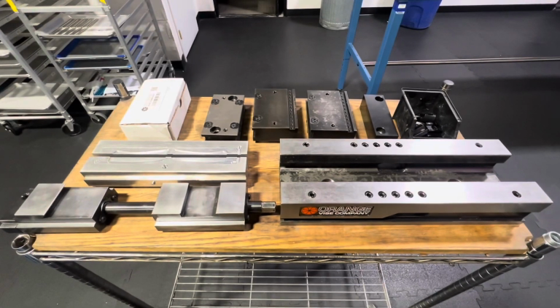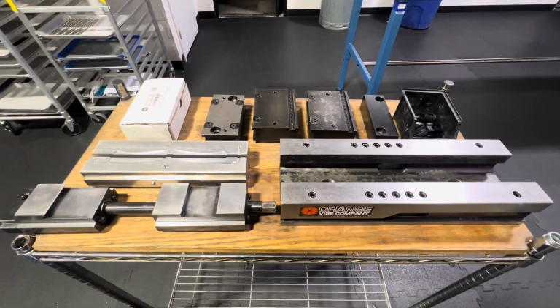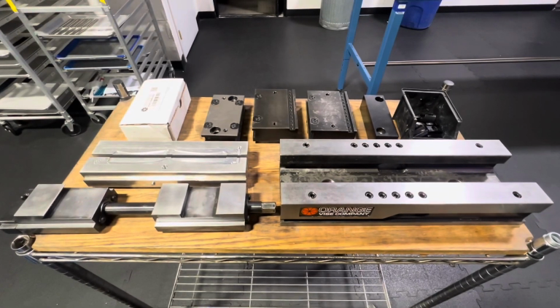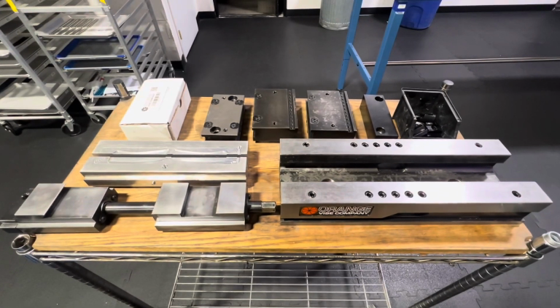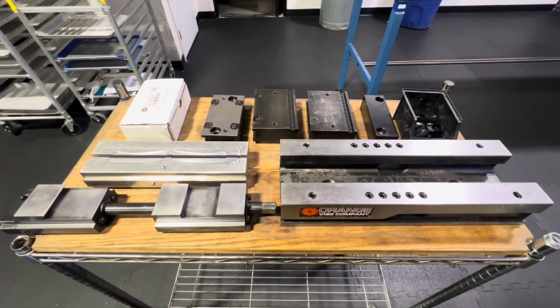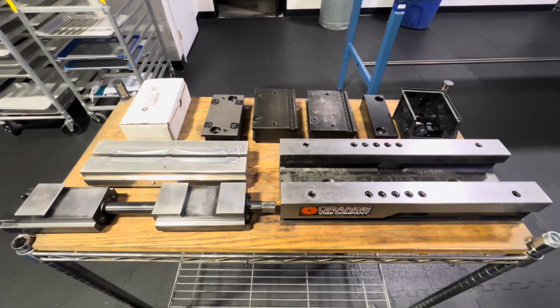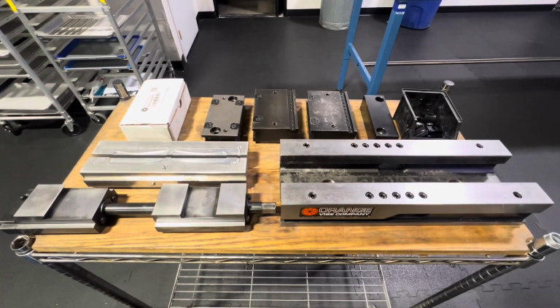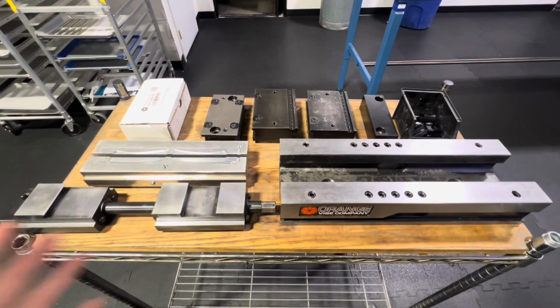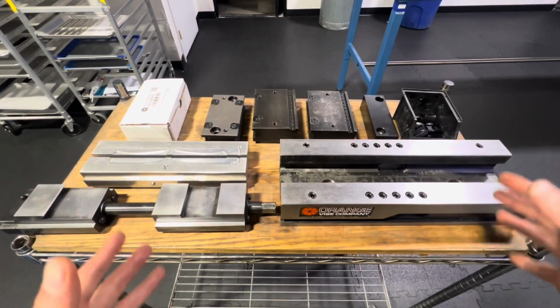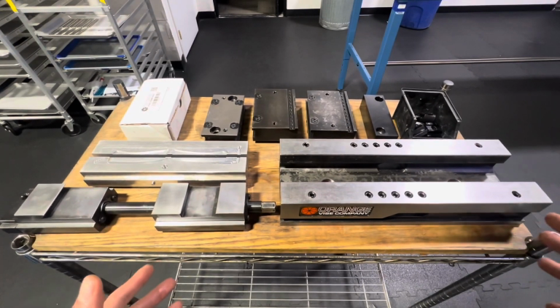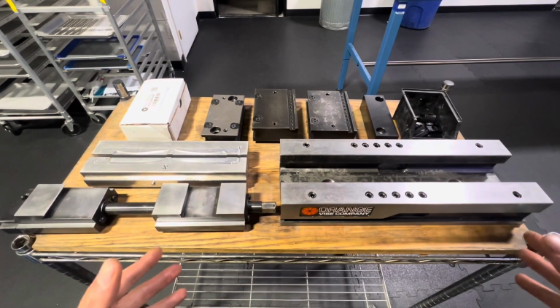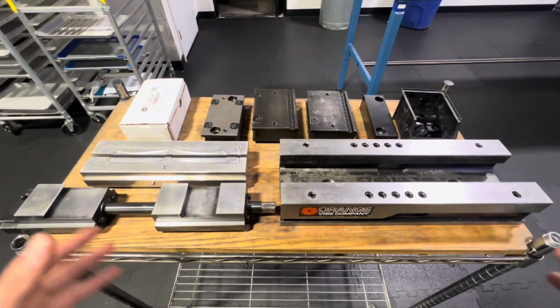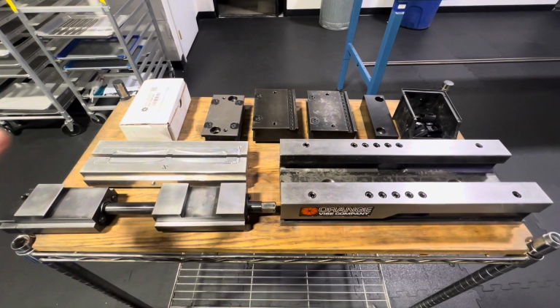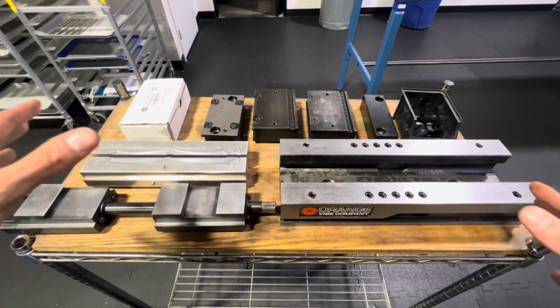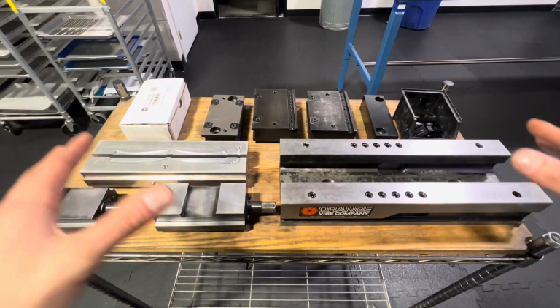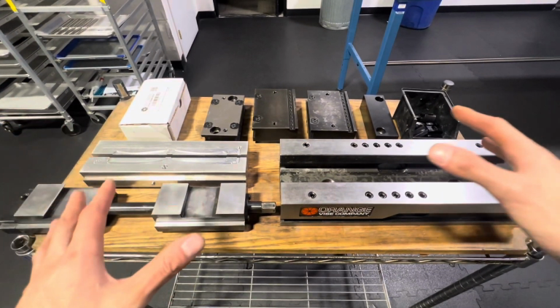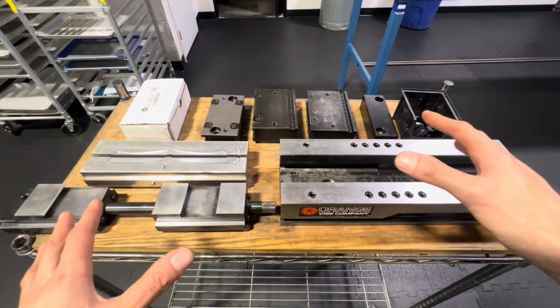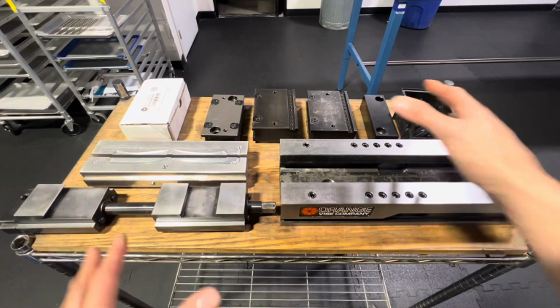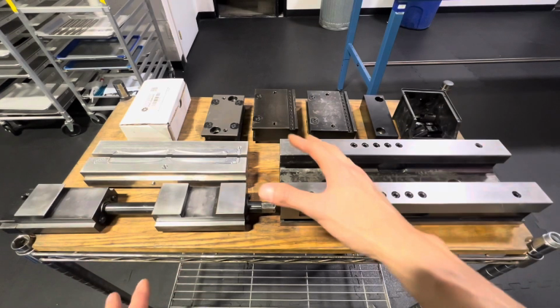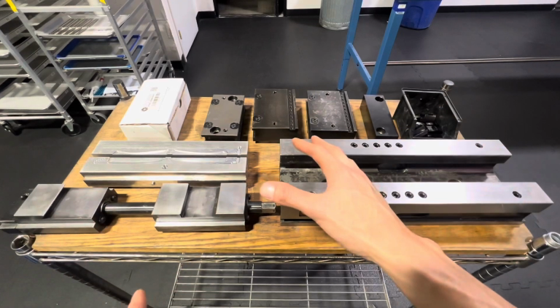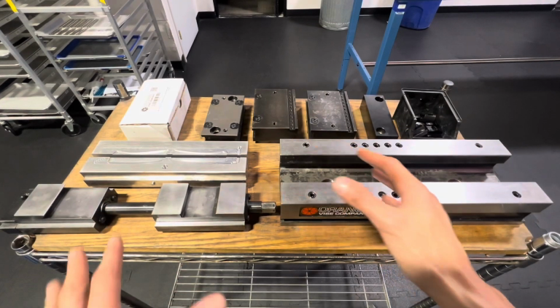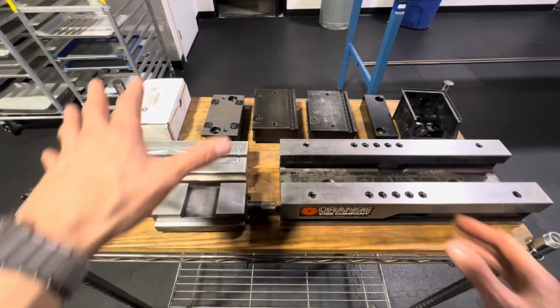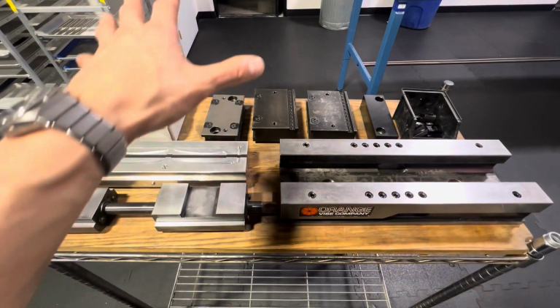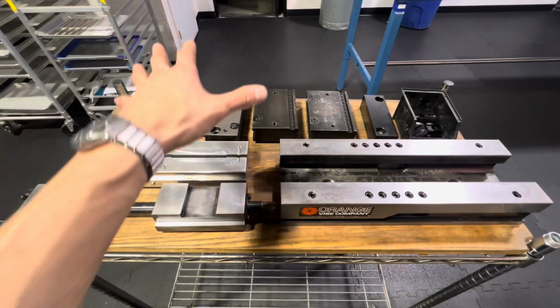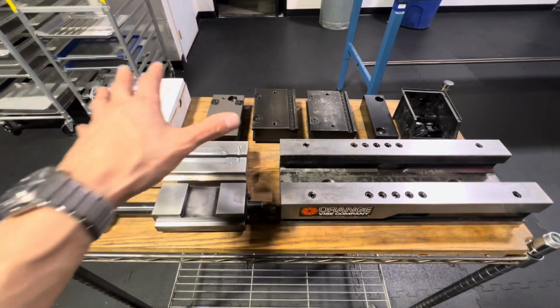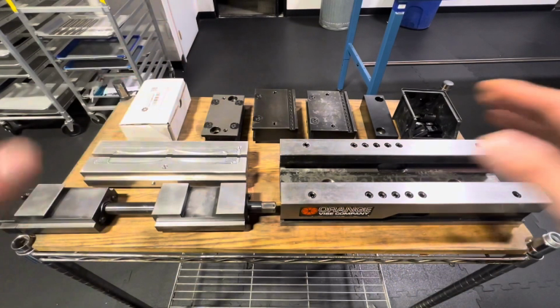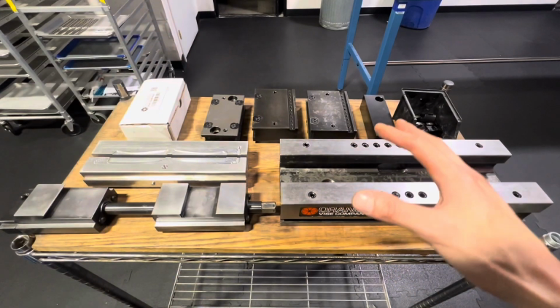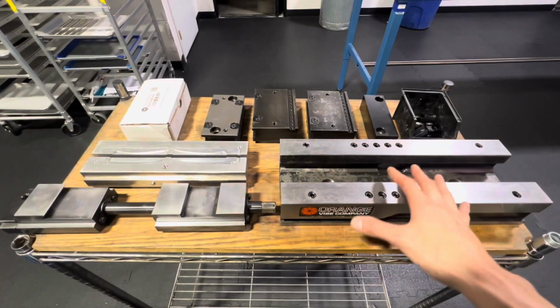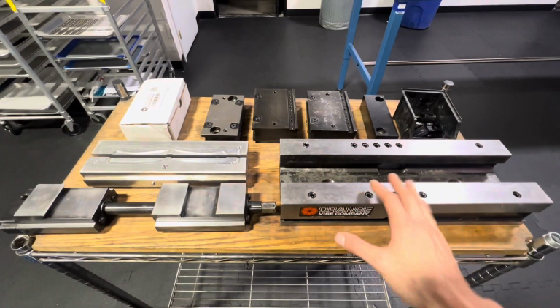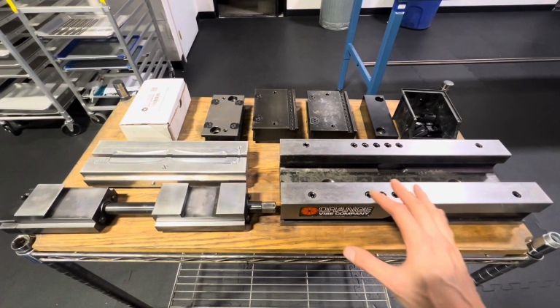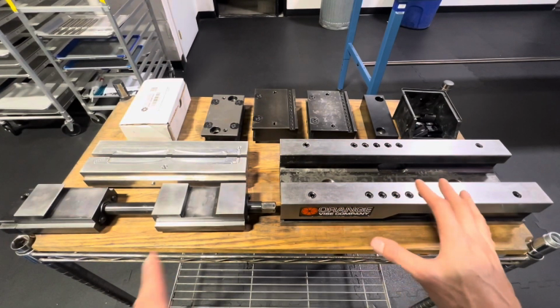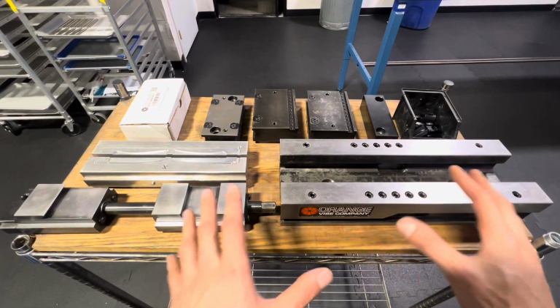Hey Ben. Hey Alan. Finally got everything together. I'm going to show you all the components — the jaws, the pallets, and everything. So here we go.